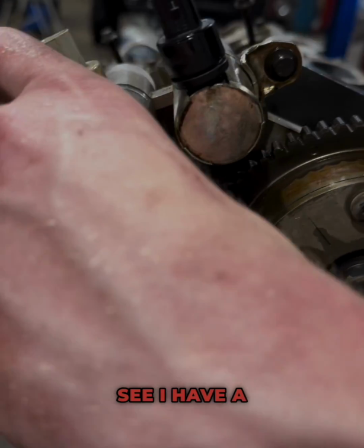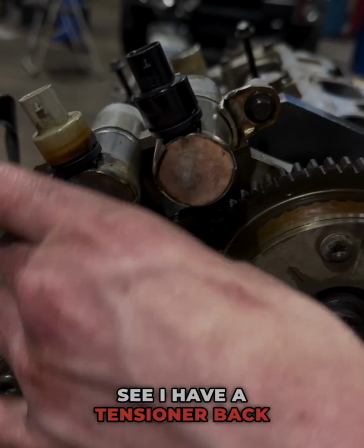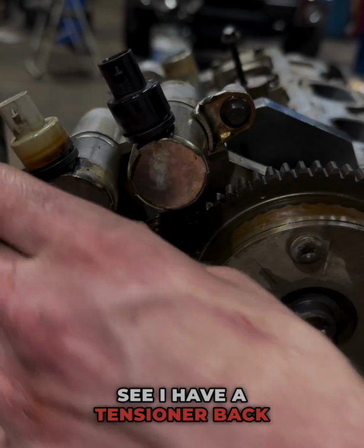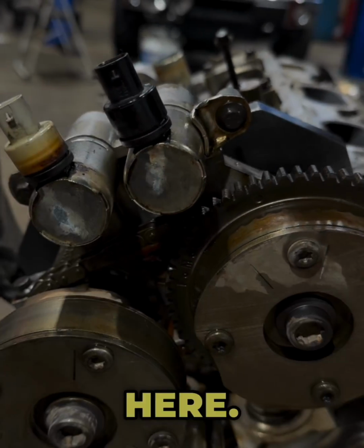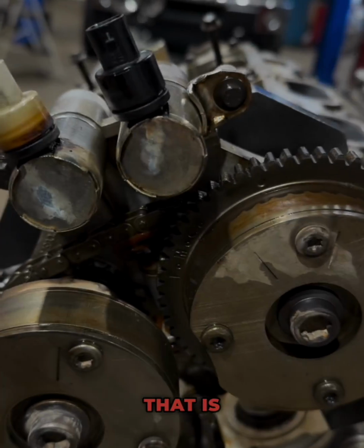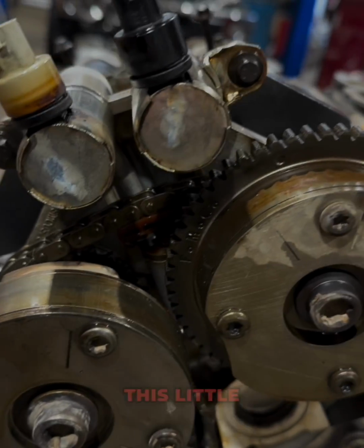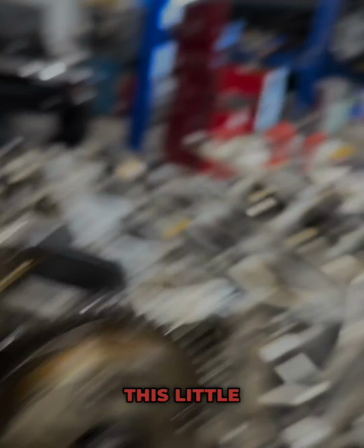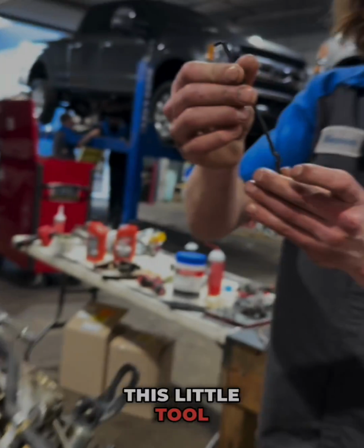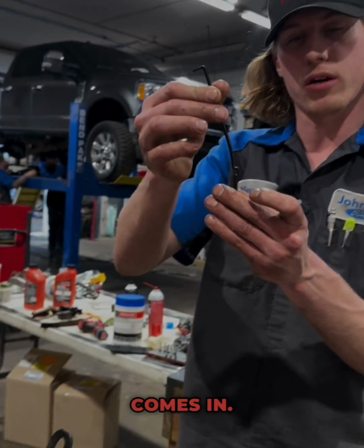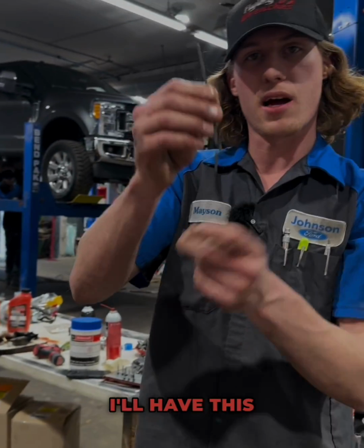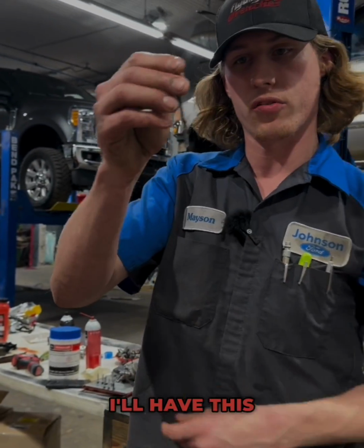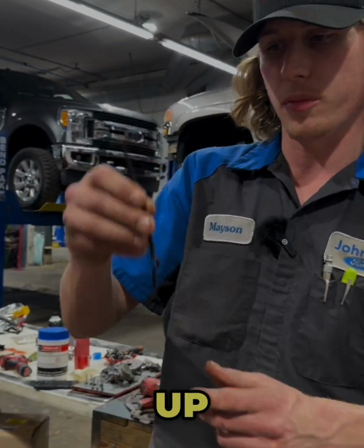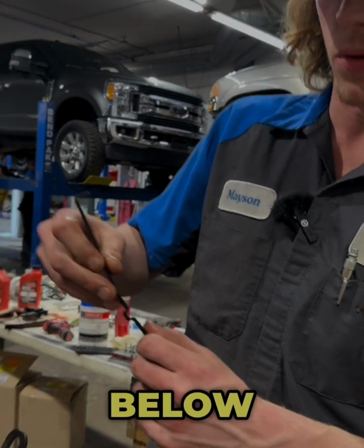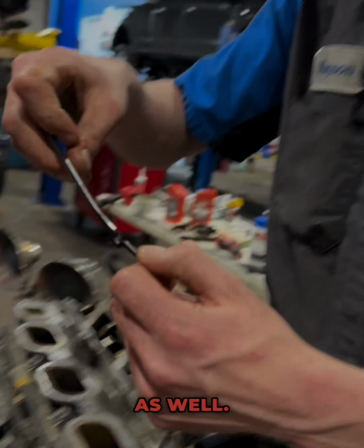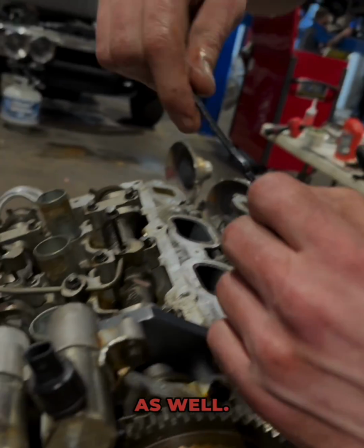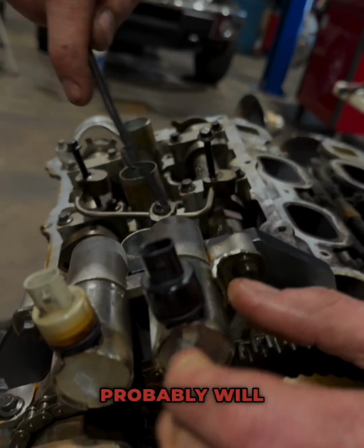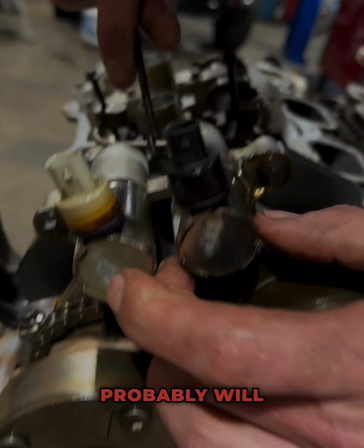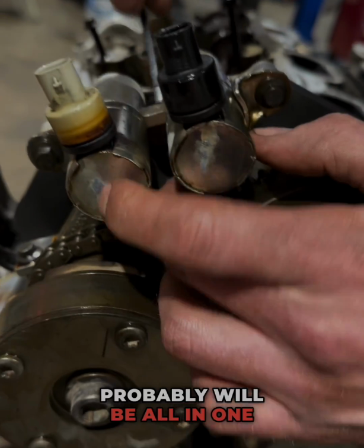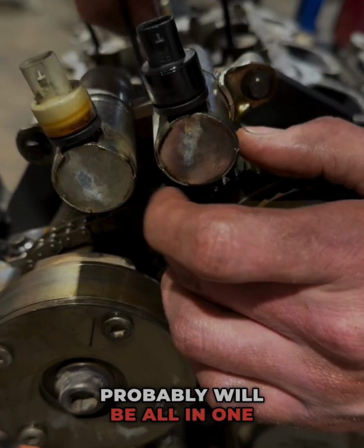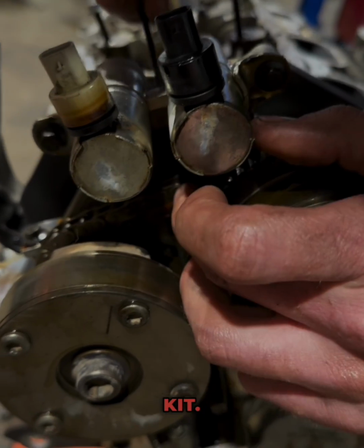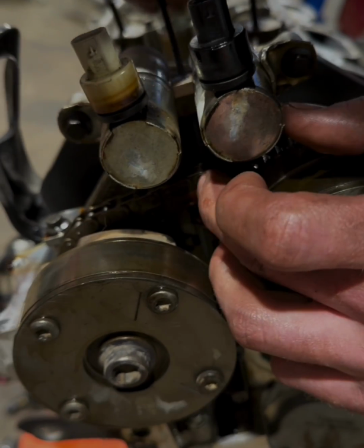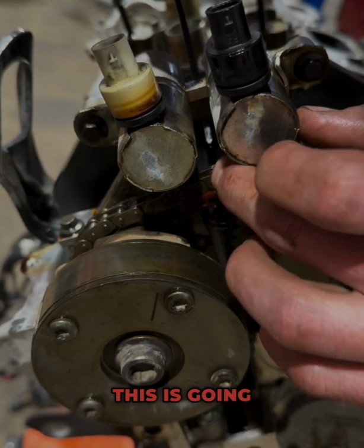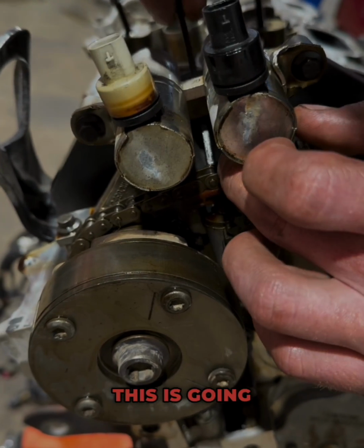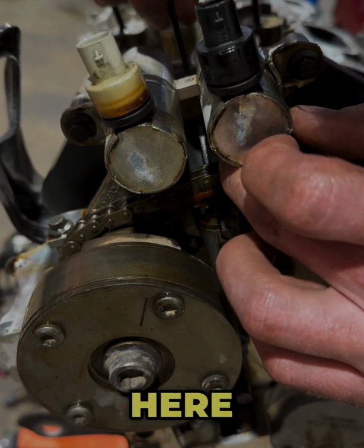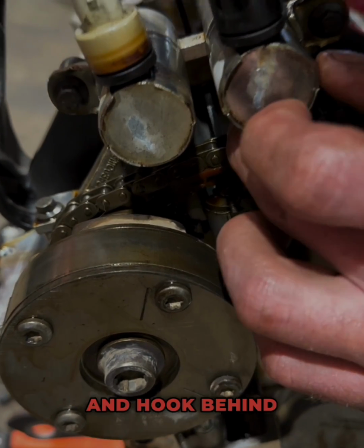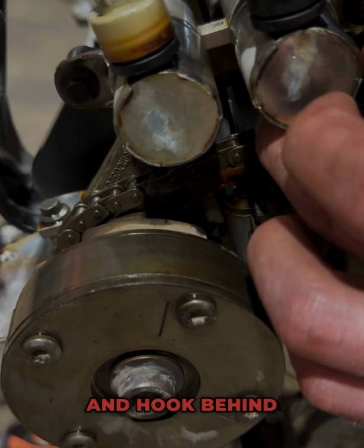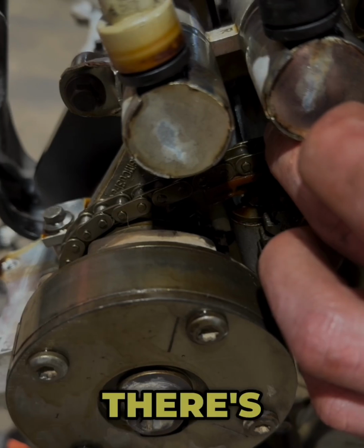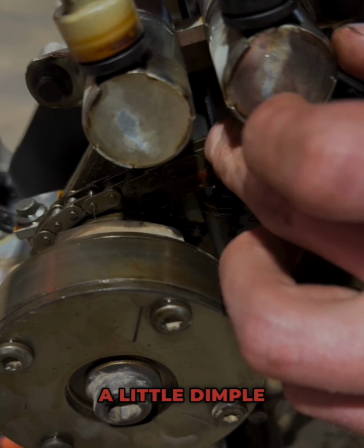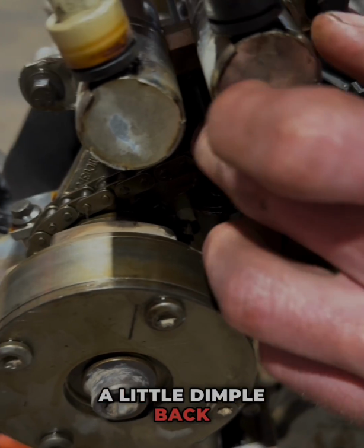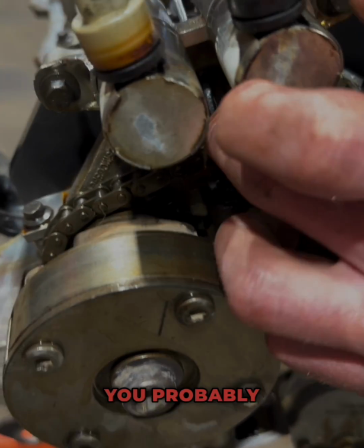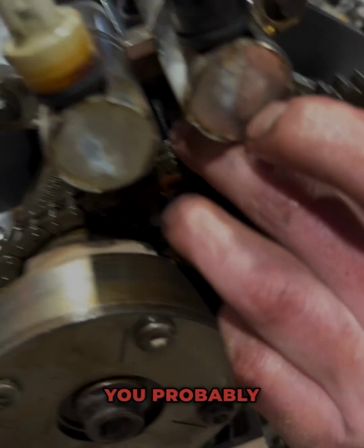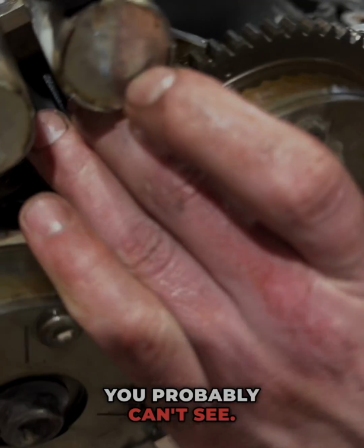You have a tensioner back up in there, and that is where this little tool here comes in. I have this linked up down below as well — it'll probably be all in one kit. This is going to go in here and hook behind. There's a little dimple back here you probably can't see.